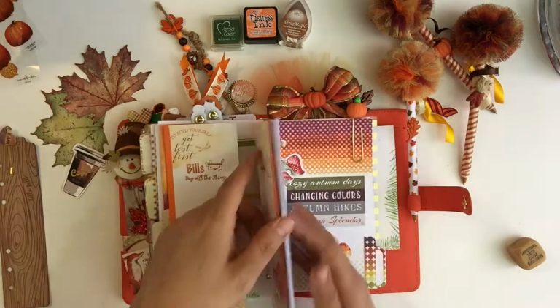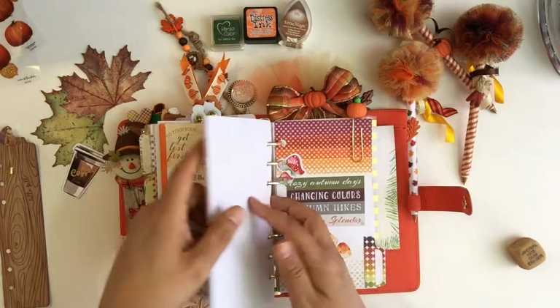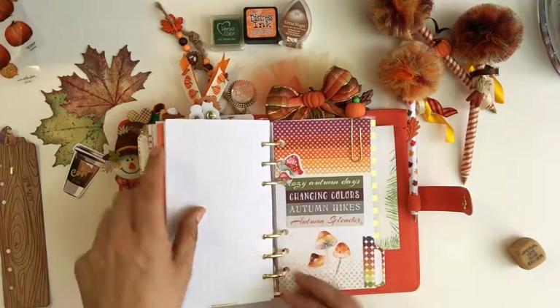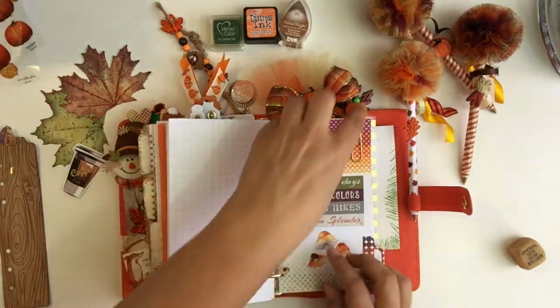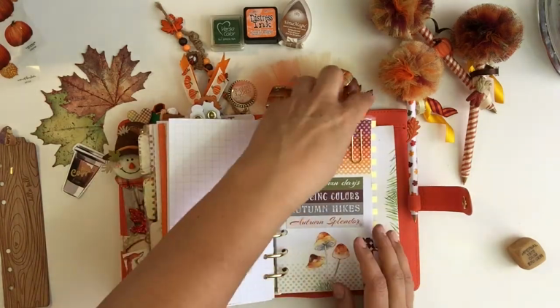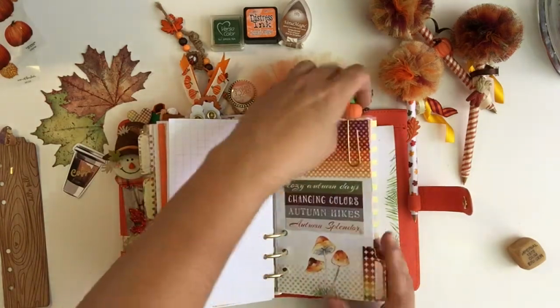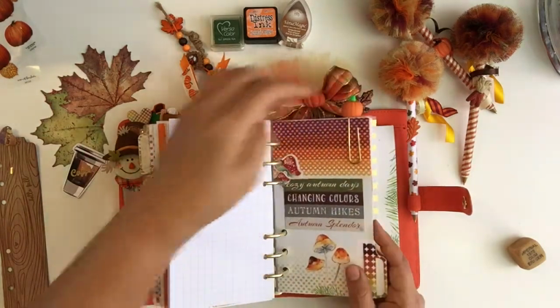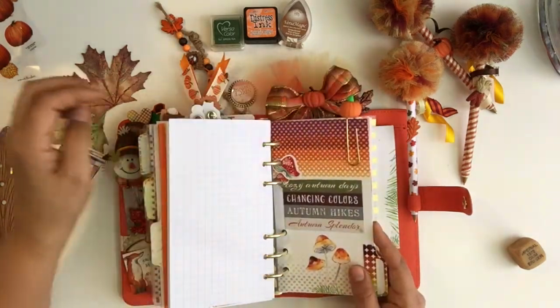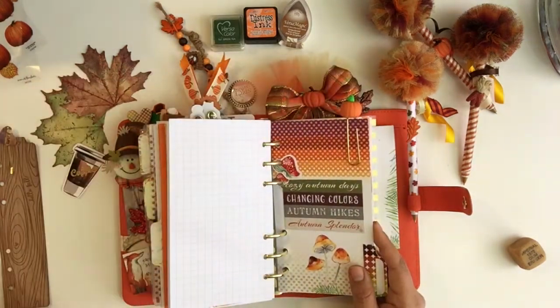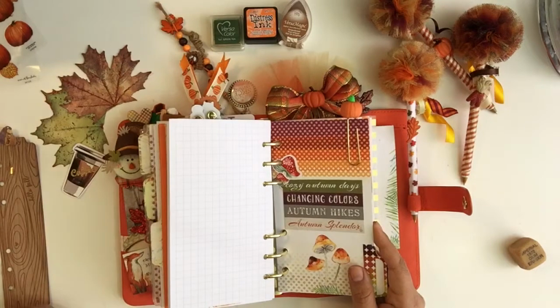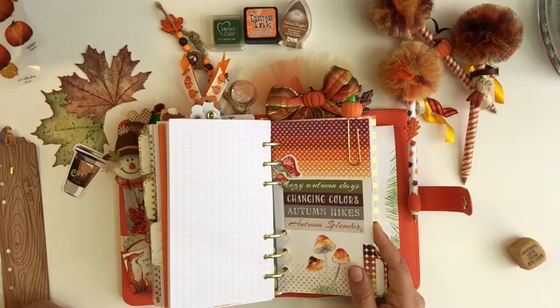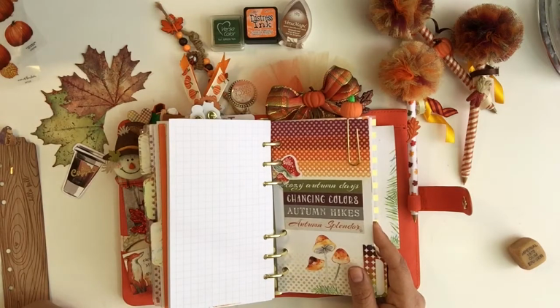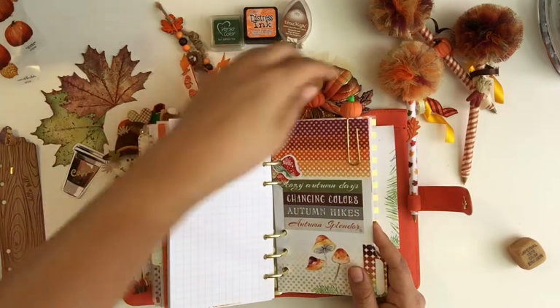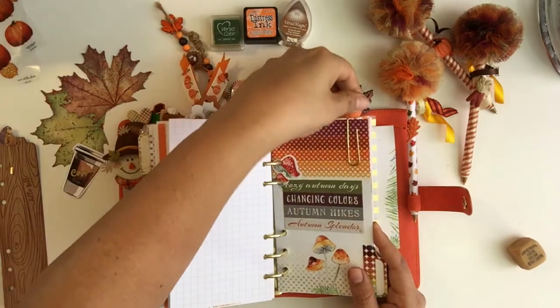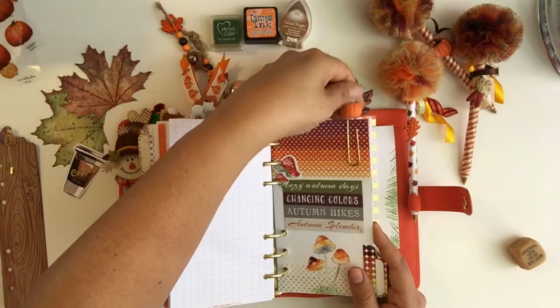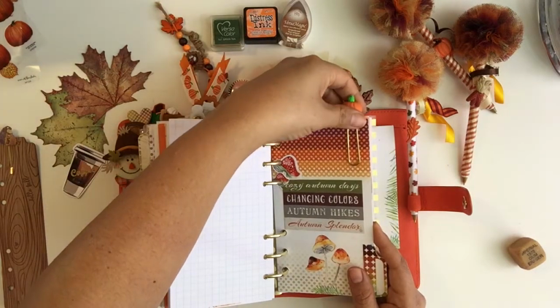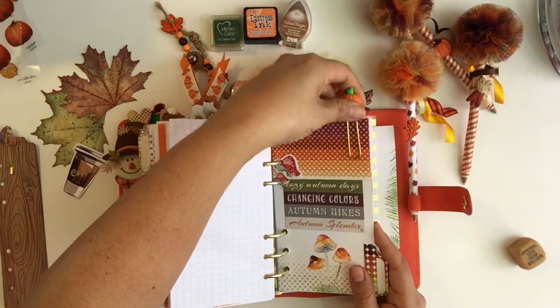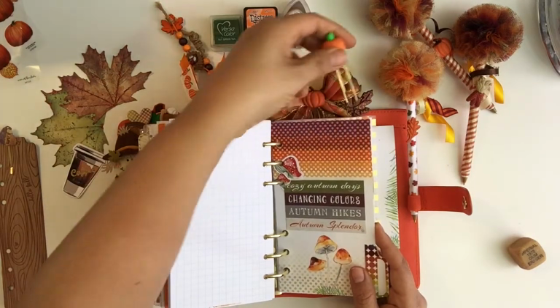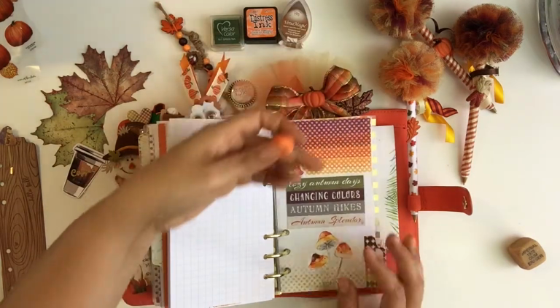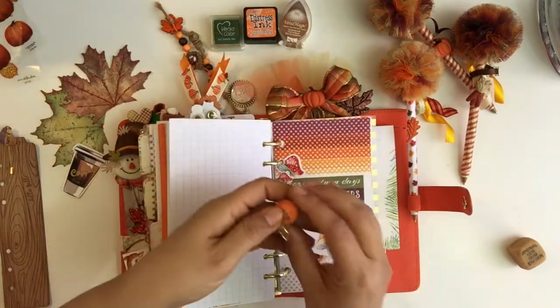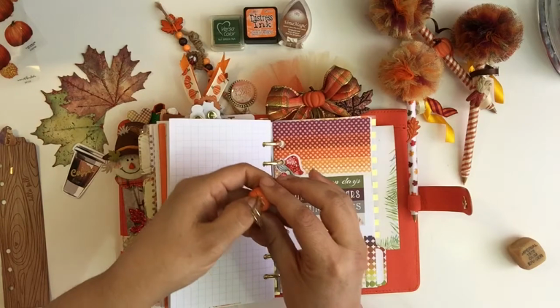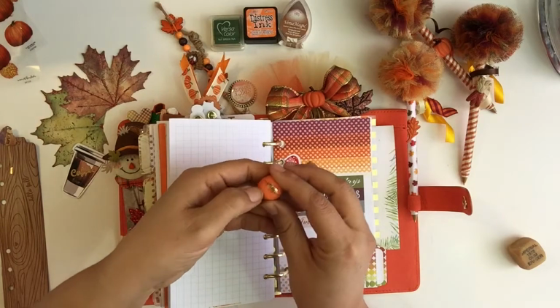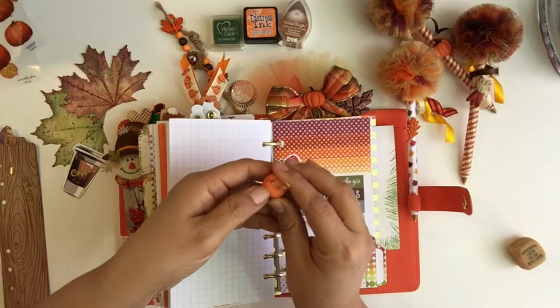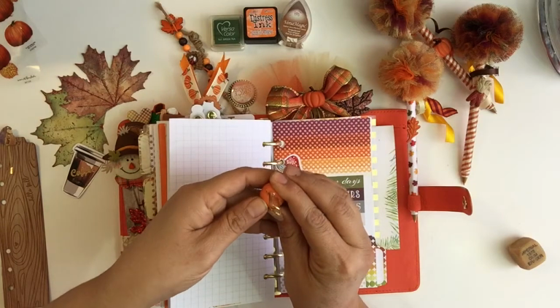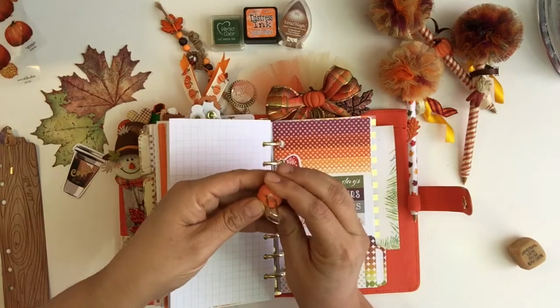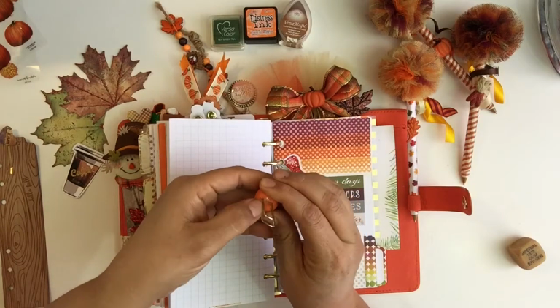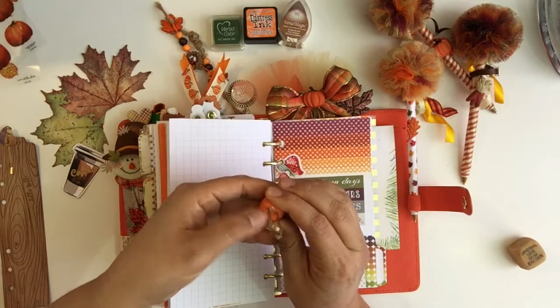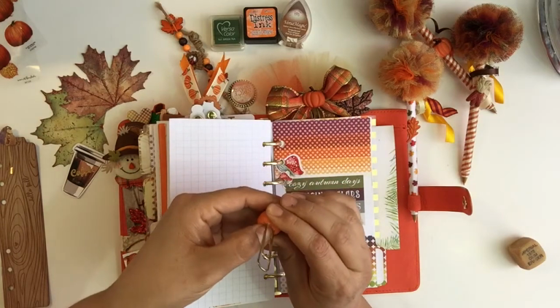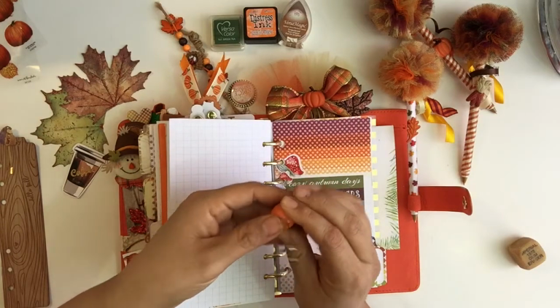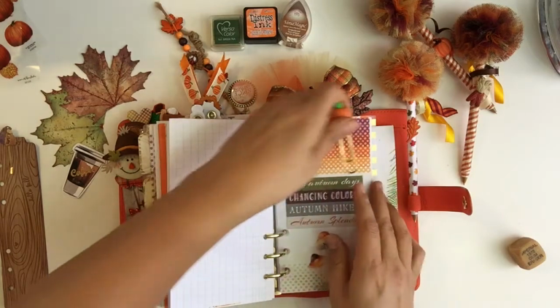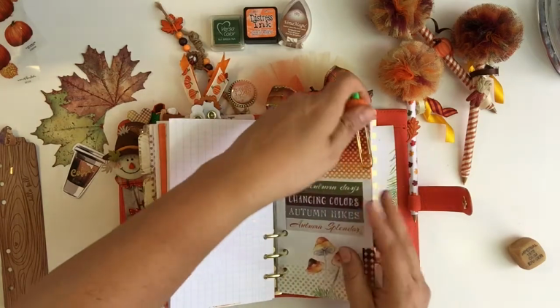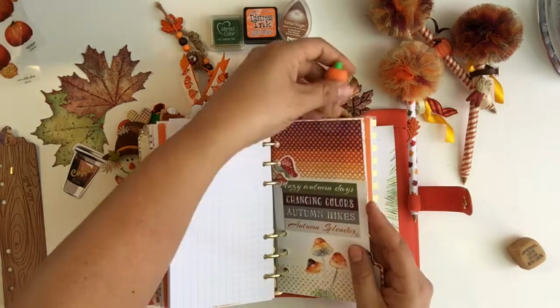This little paper clip I made from clay — I made a little pumpkin out of clay and just inserted a paper clip inside and put a little glue to keep it secured.